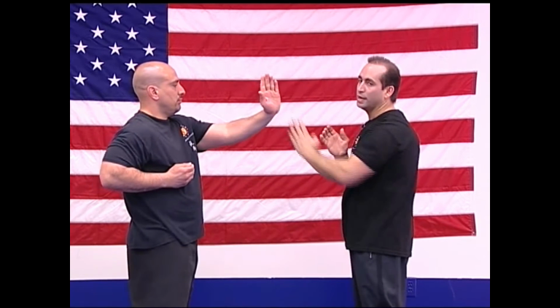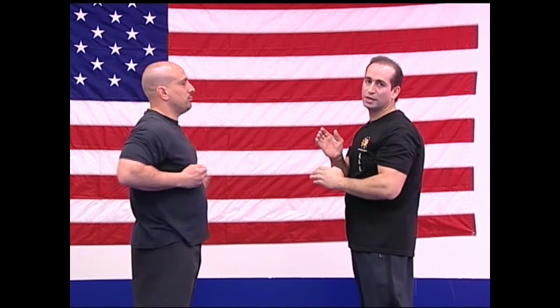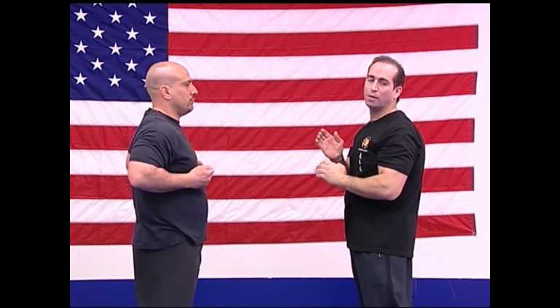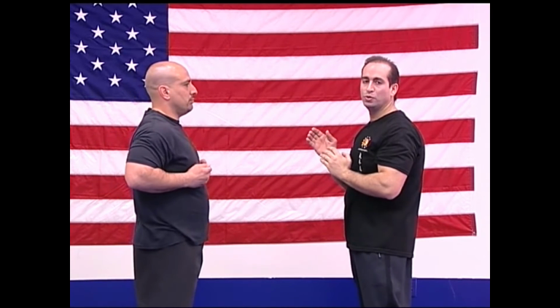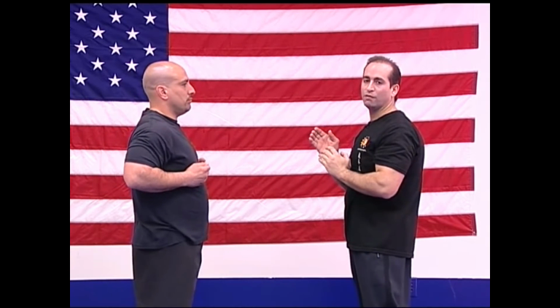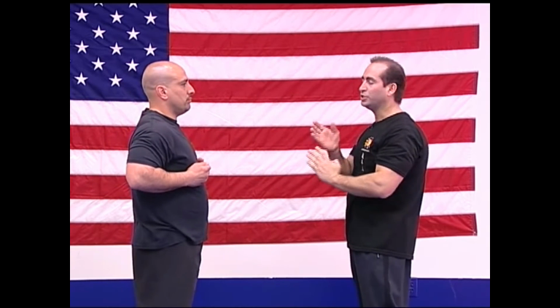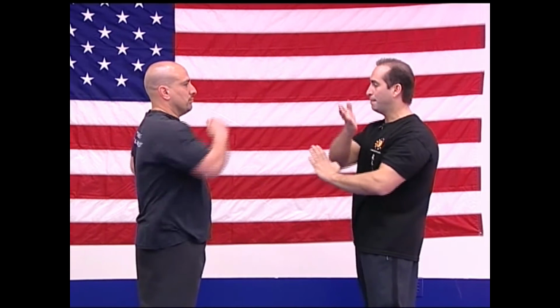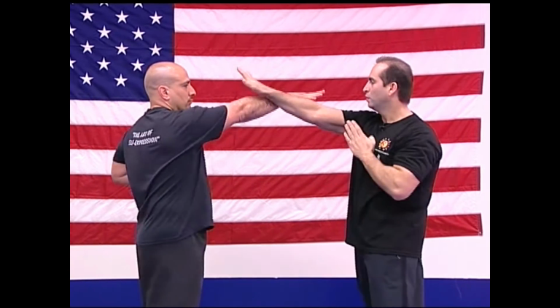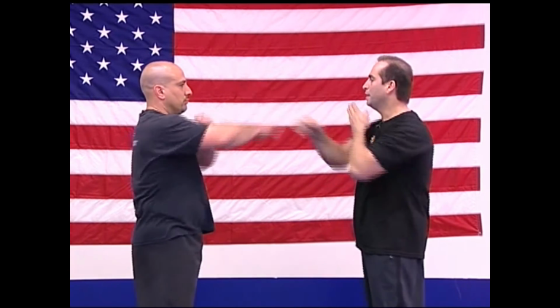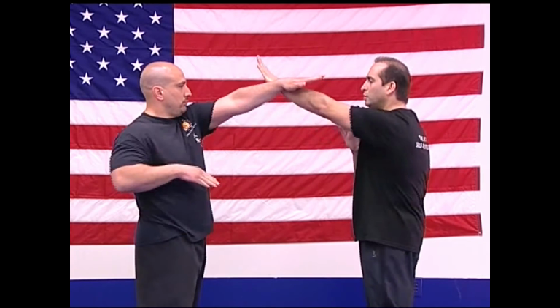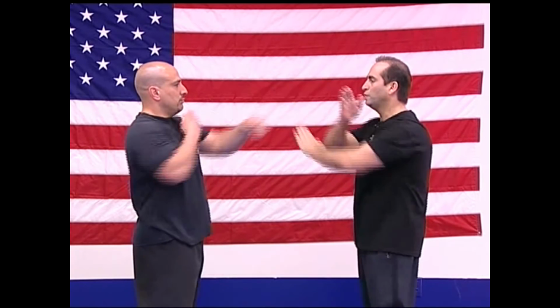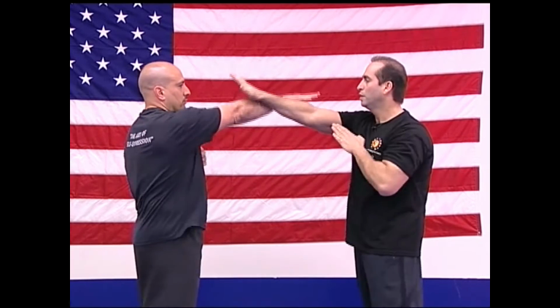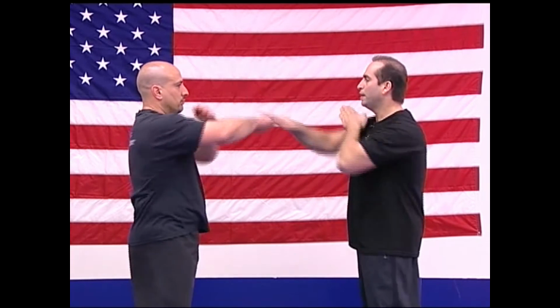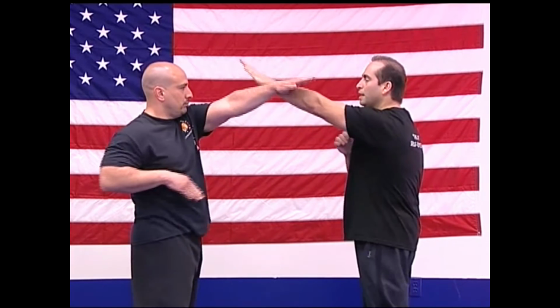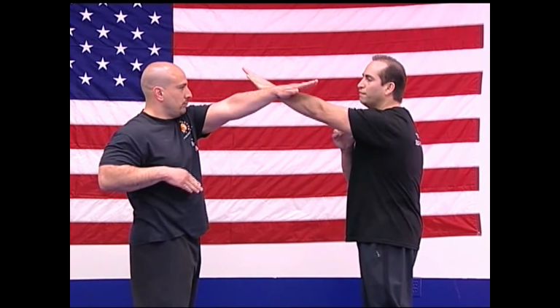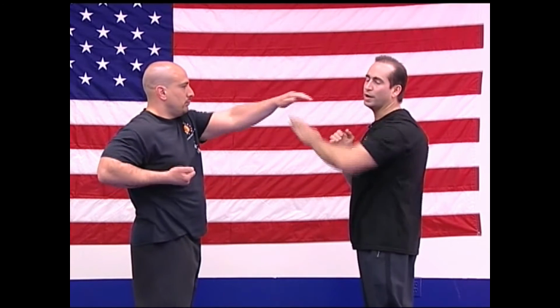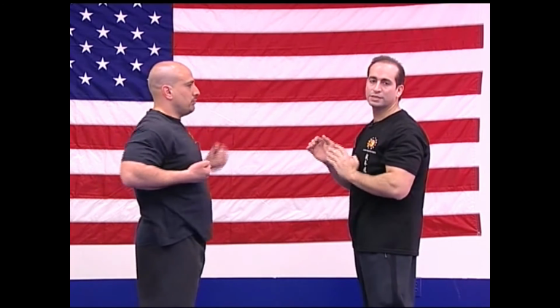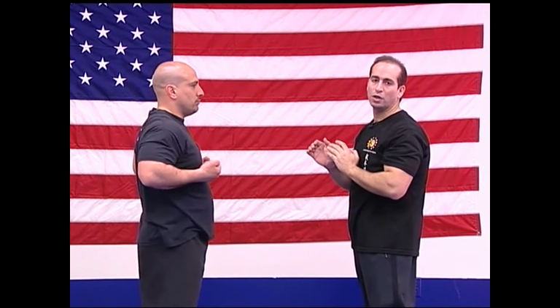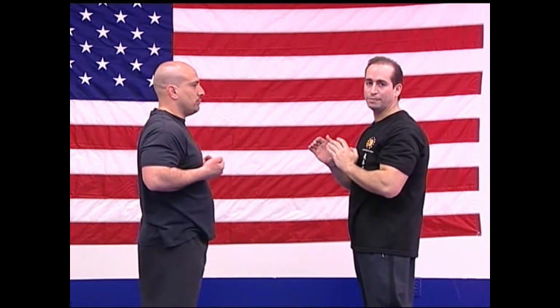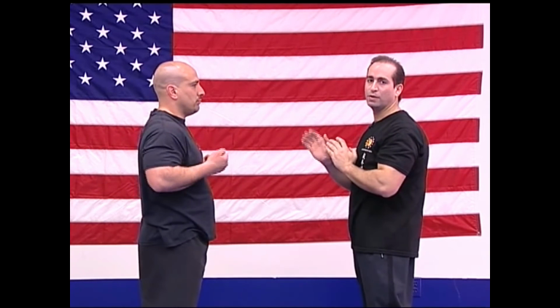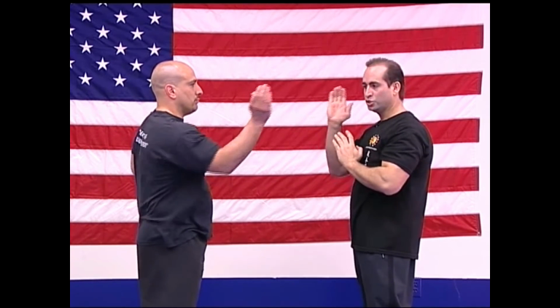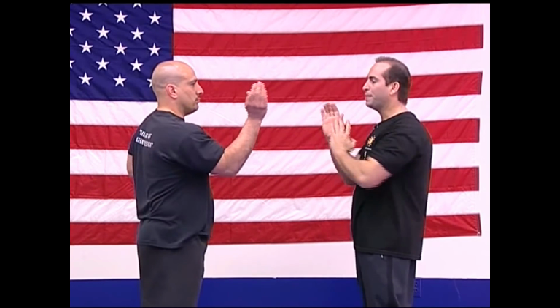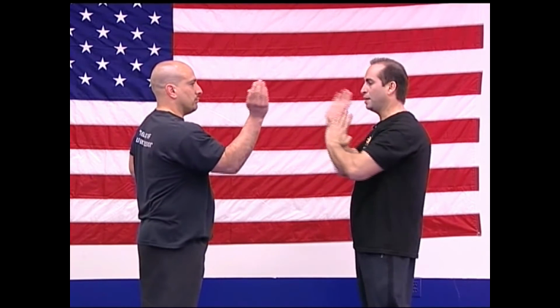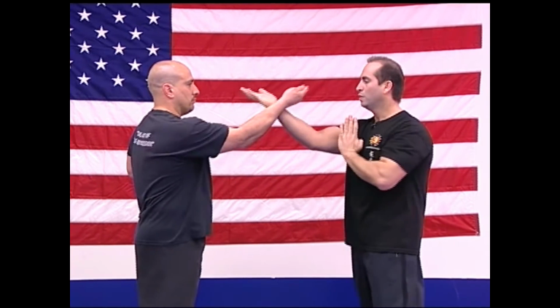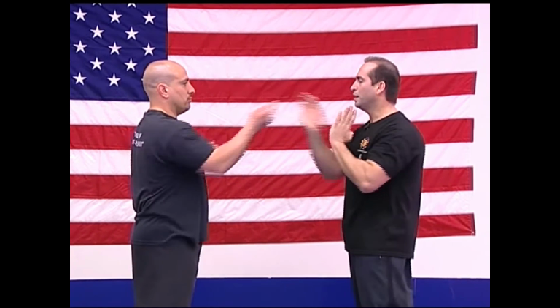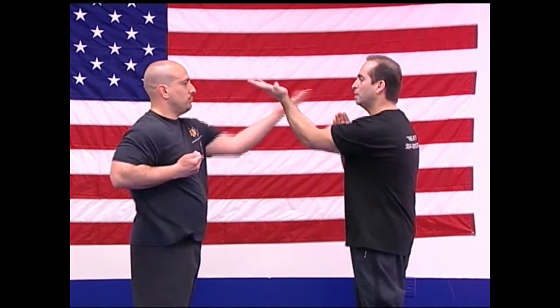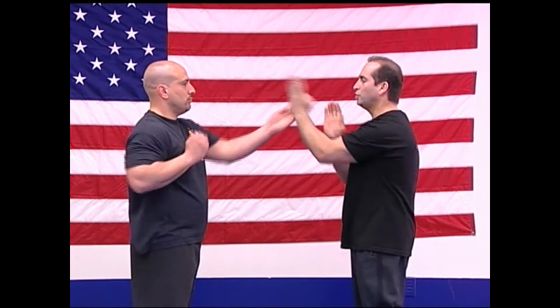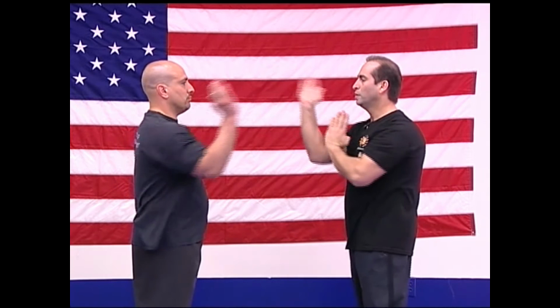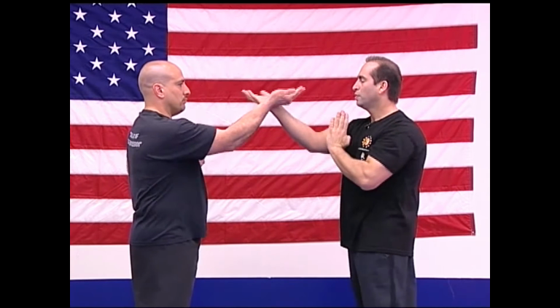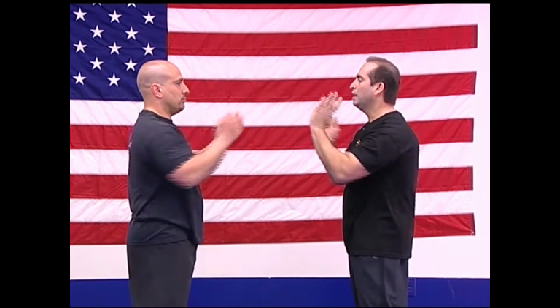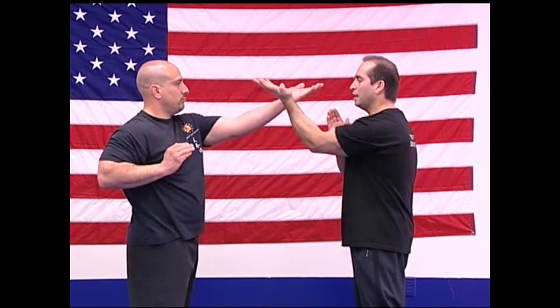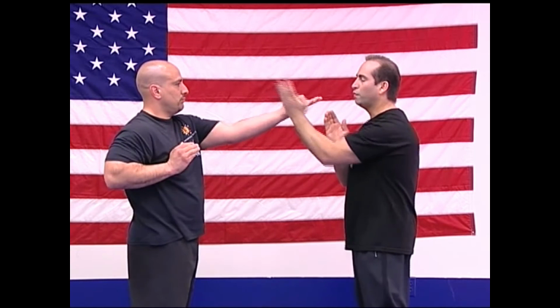Next one is called Bu Sao — Finger Jab. One, two, three, and four. Next is called Jum Sao — Chopping Hand. One, two, three, and four.